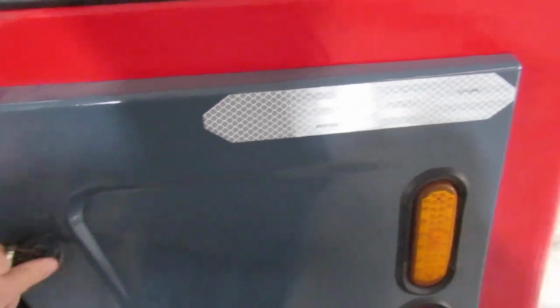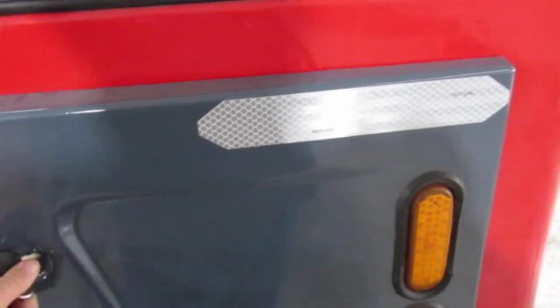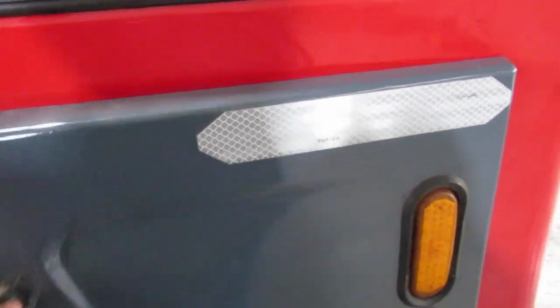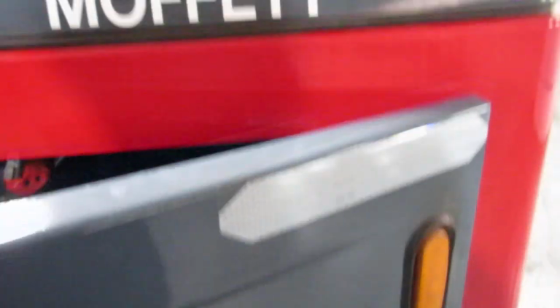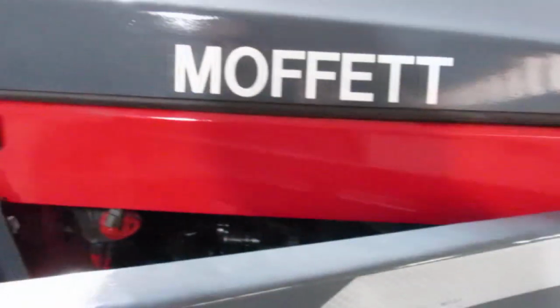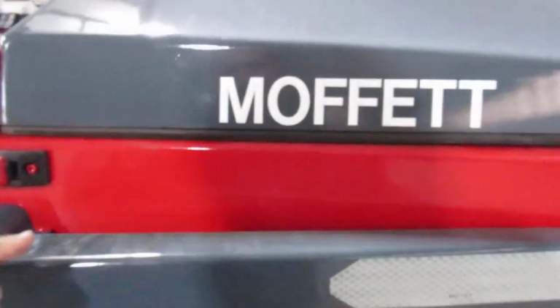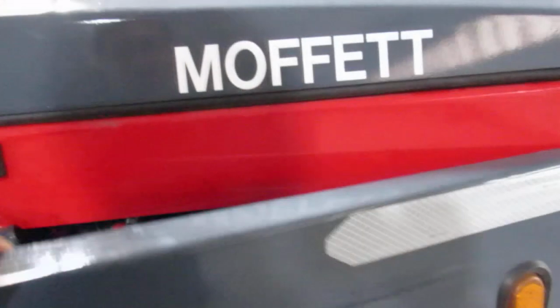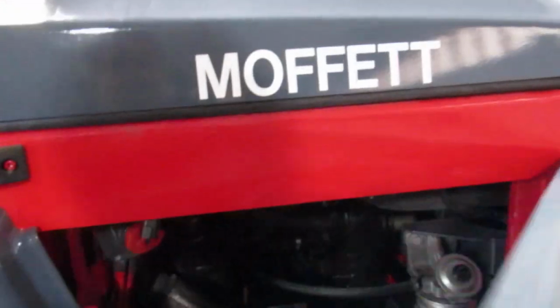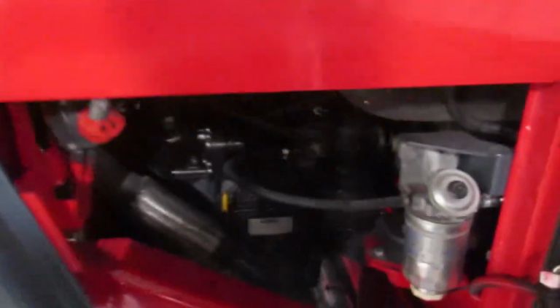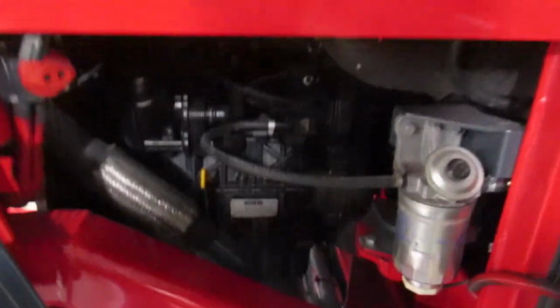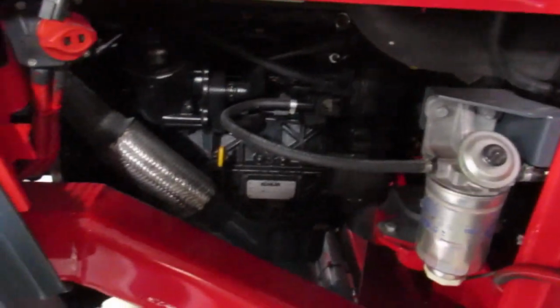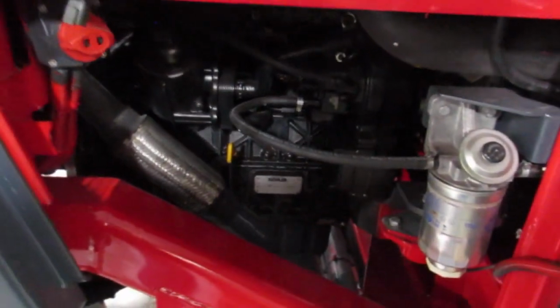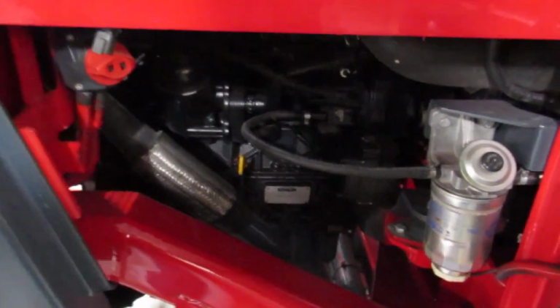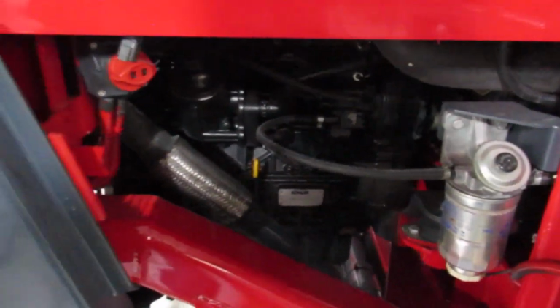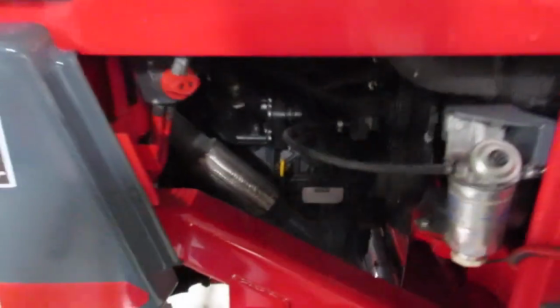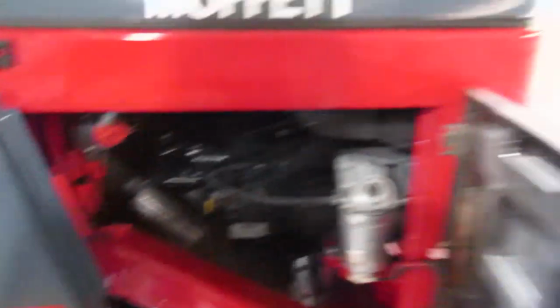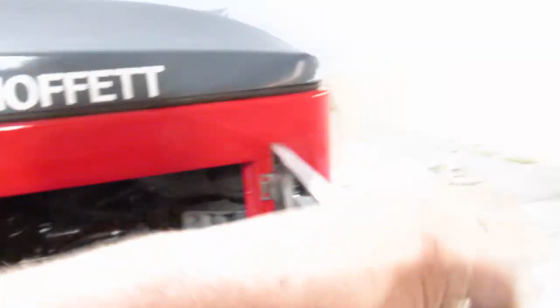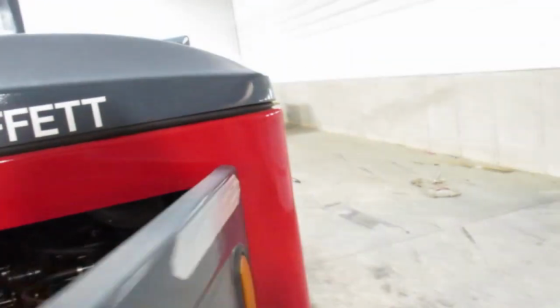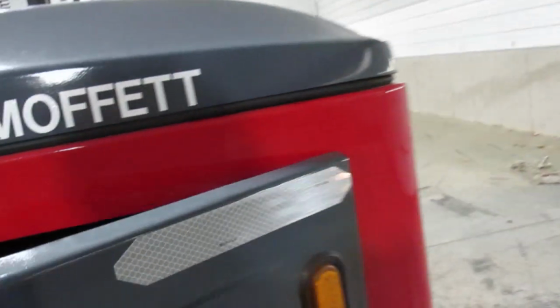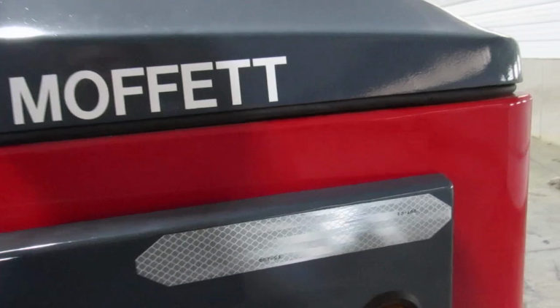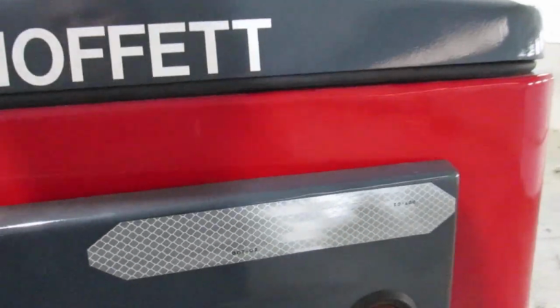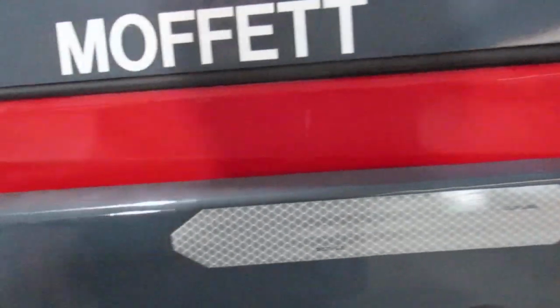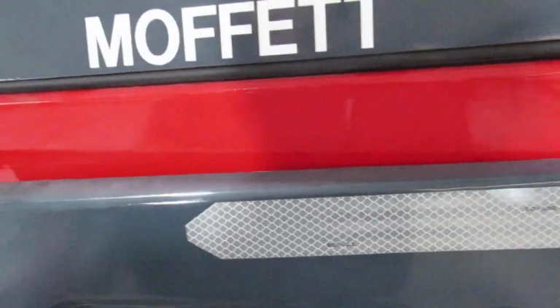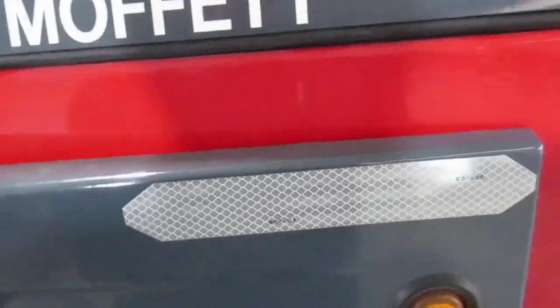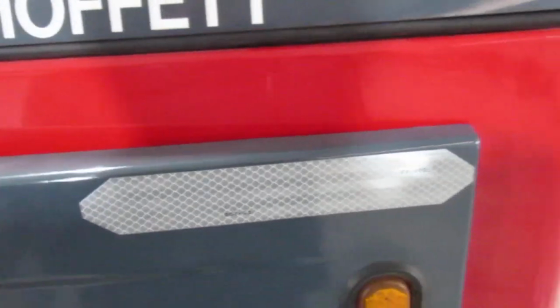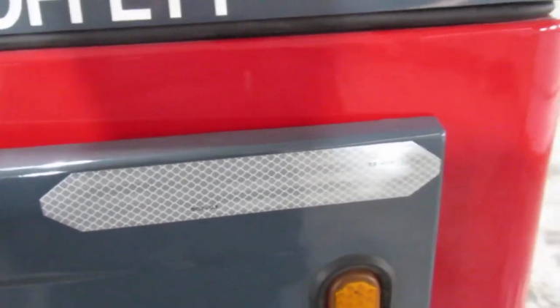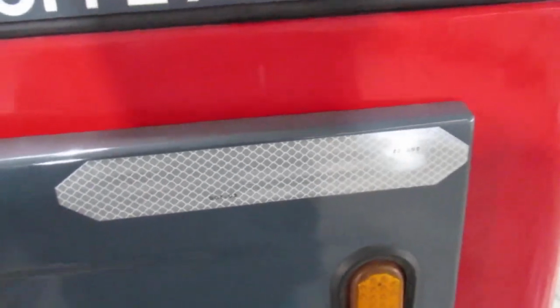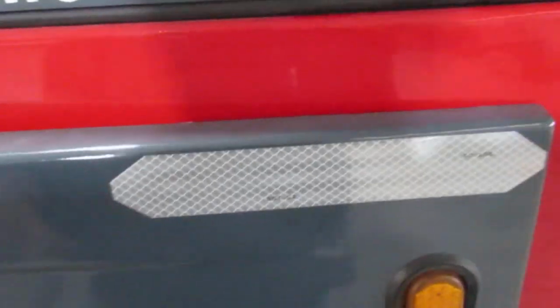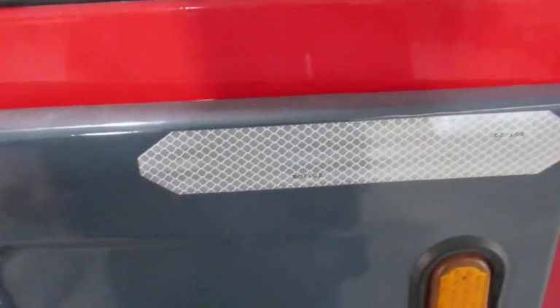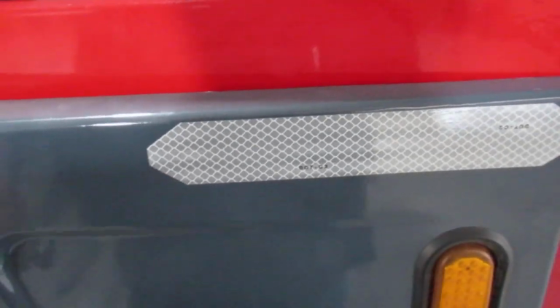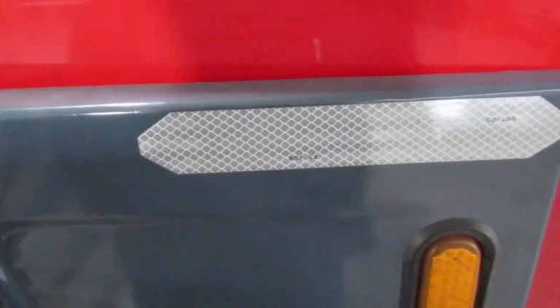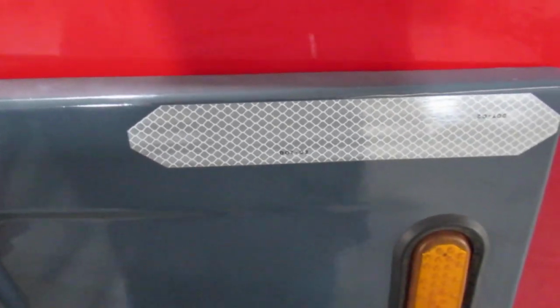Here's your cooler engine. This thing is emissions-ready — three cylinder, 56 horsepower — and you've got yourself a nice running engine here. We're going to give you a nice demo of it.